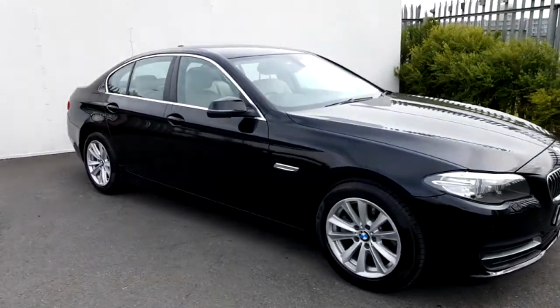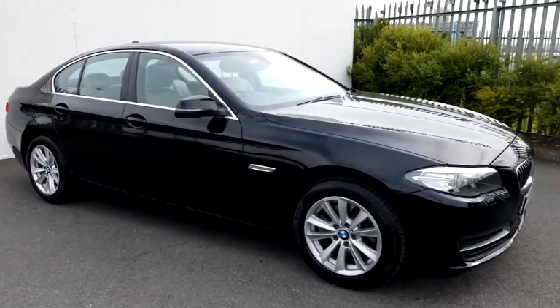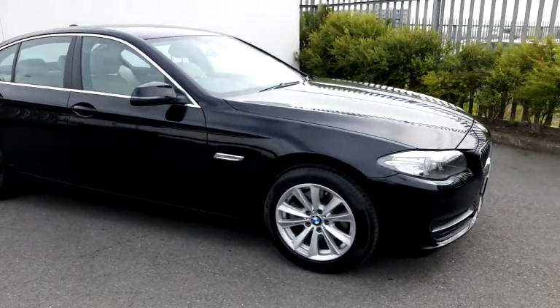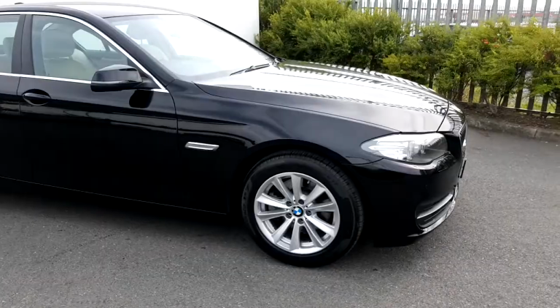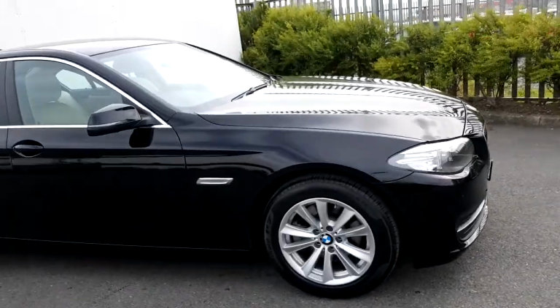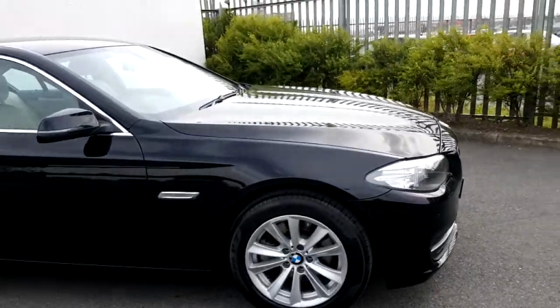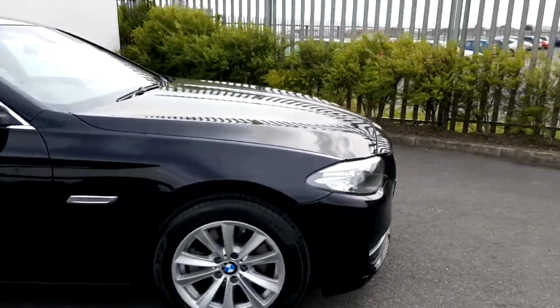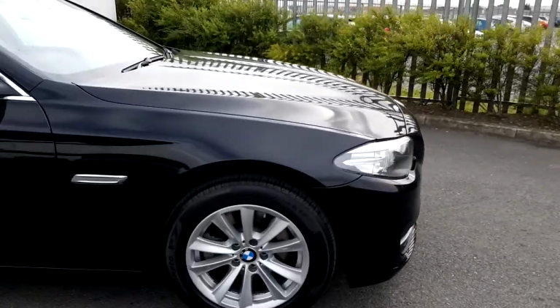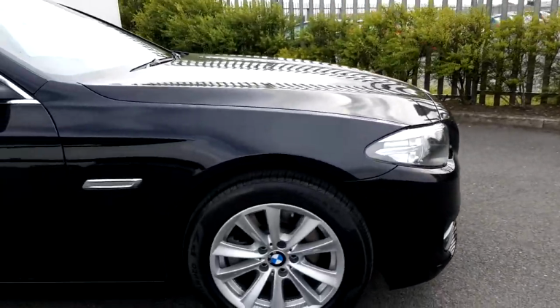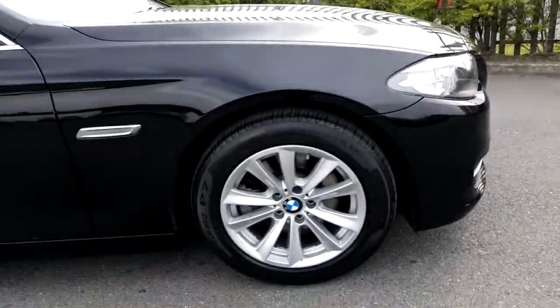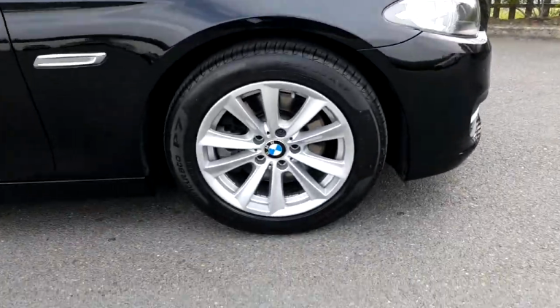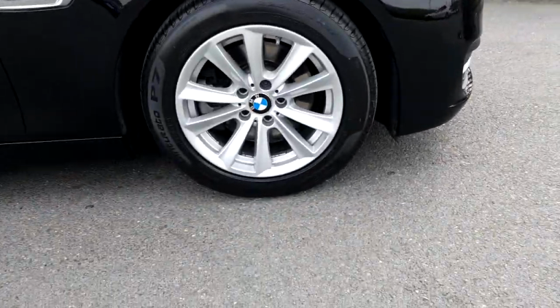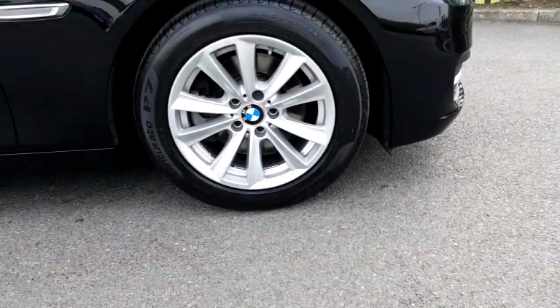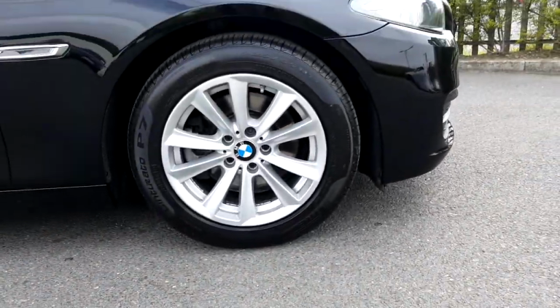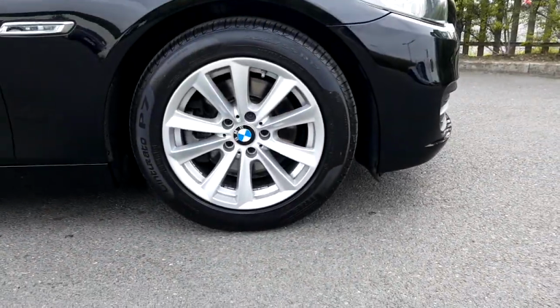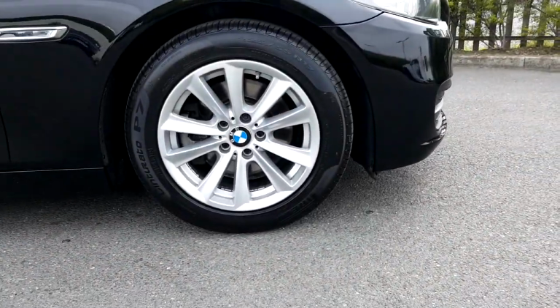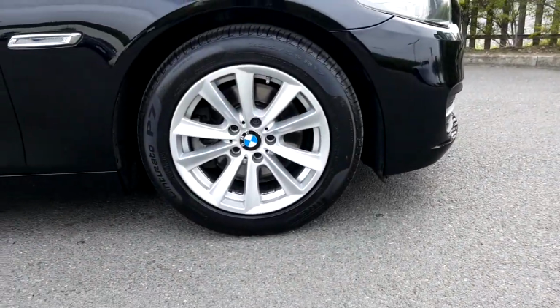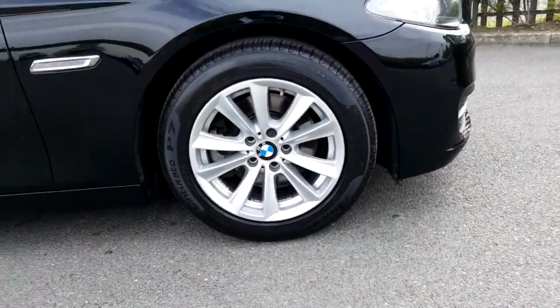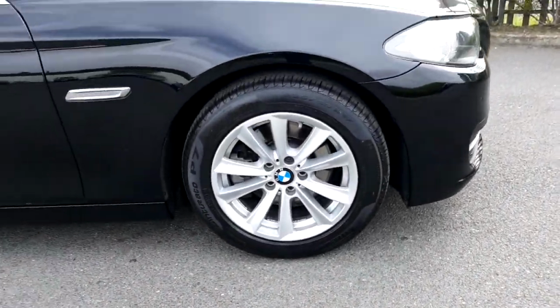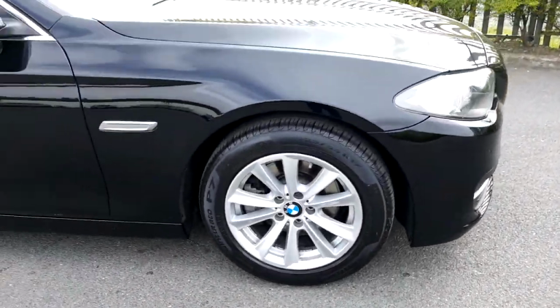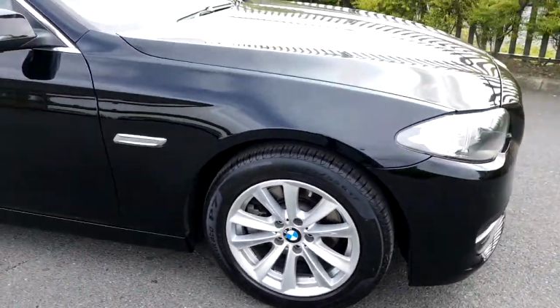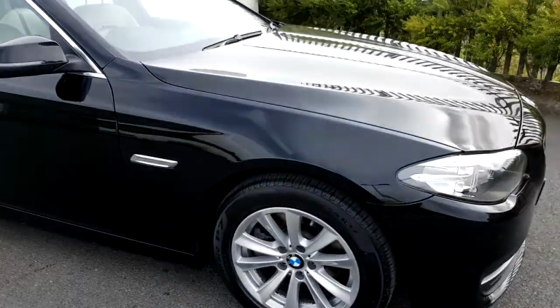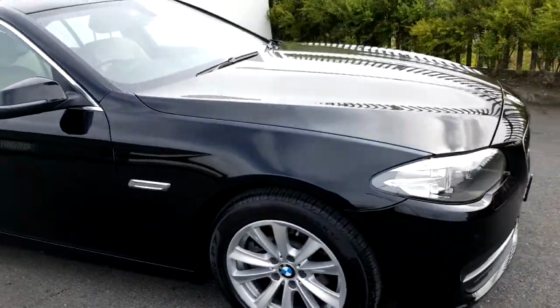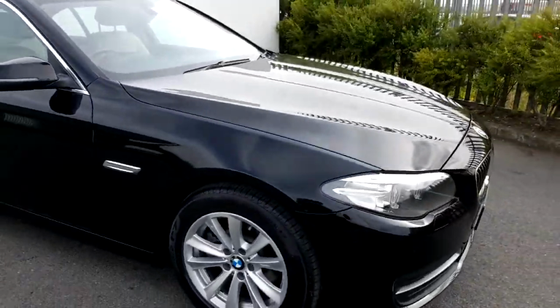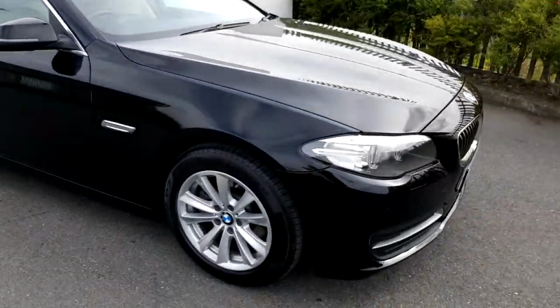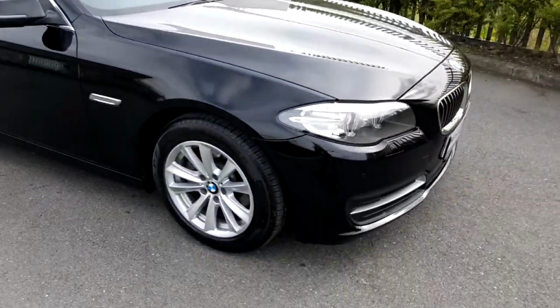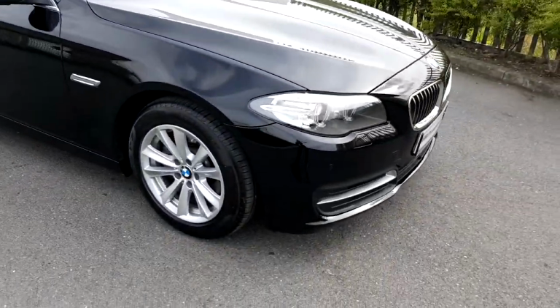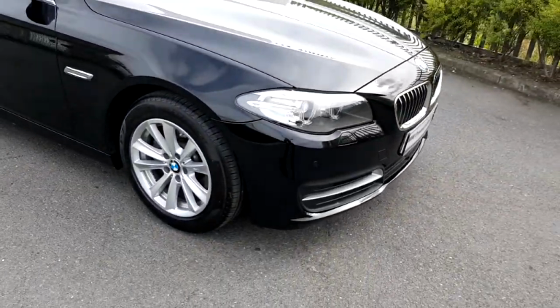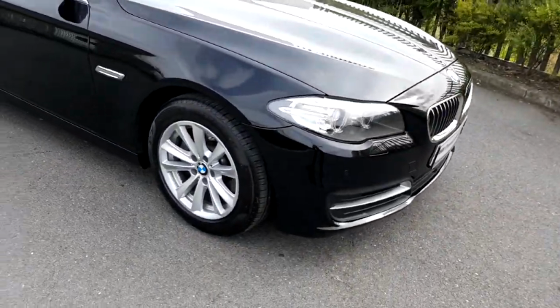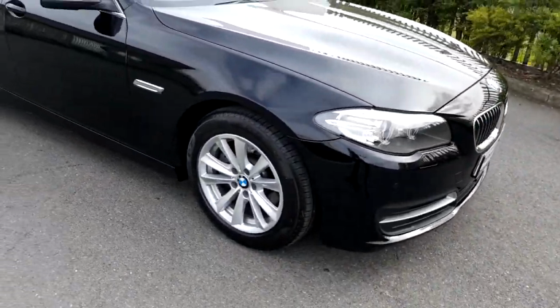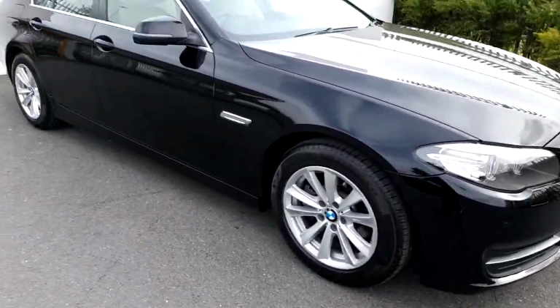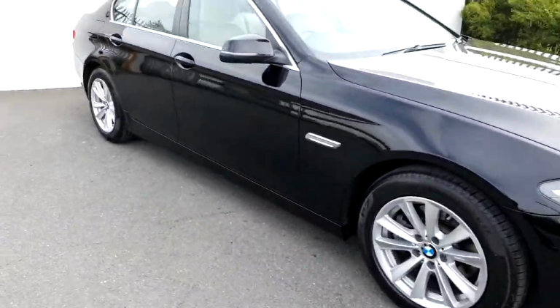This BMW has 17 inch alloy wheels wrapped in a run-flat tyre, and also has front and rear parking sensors.